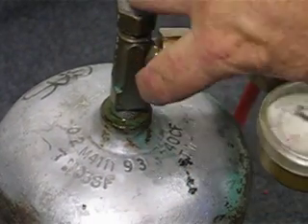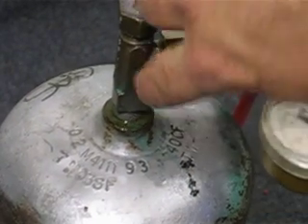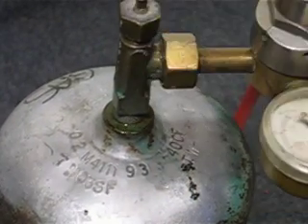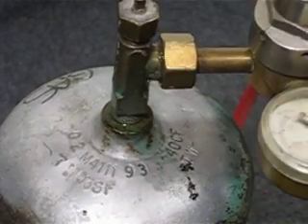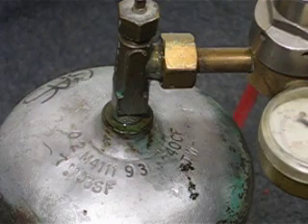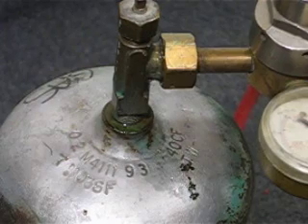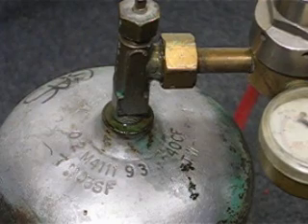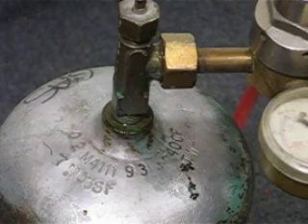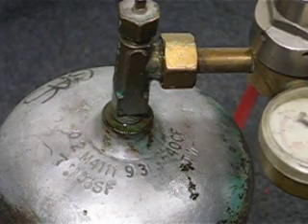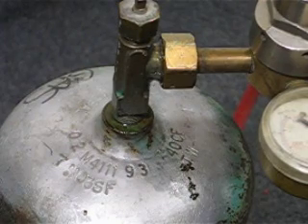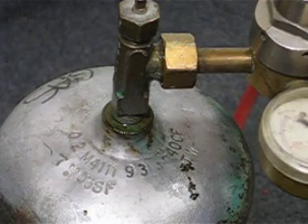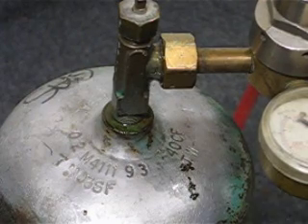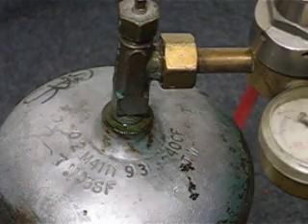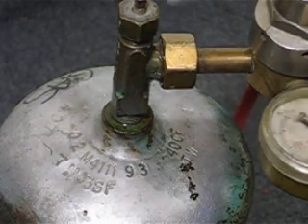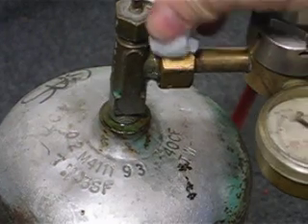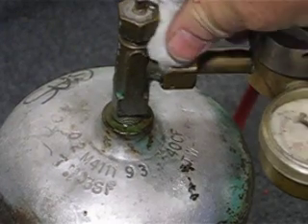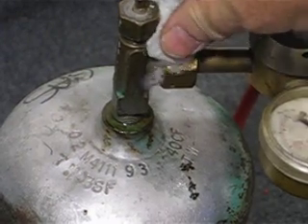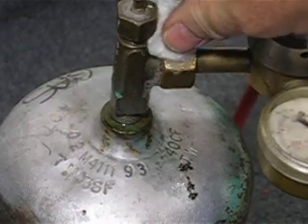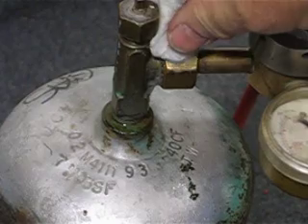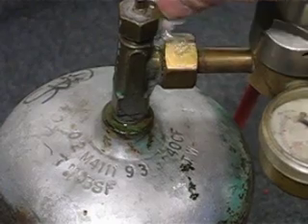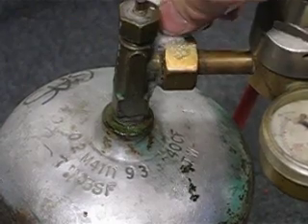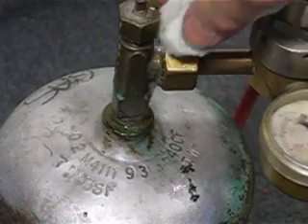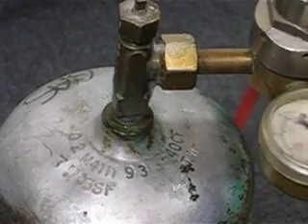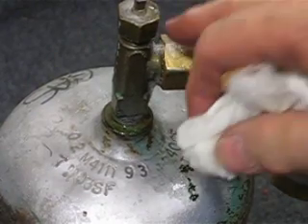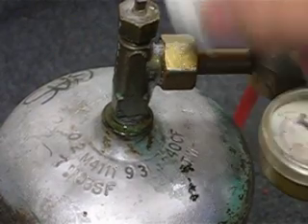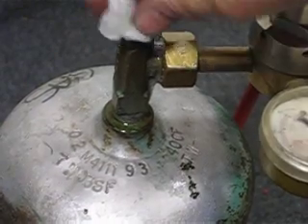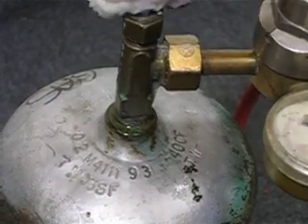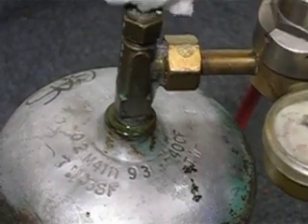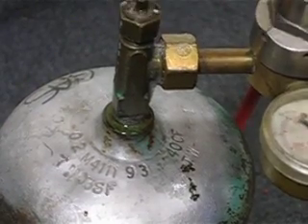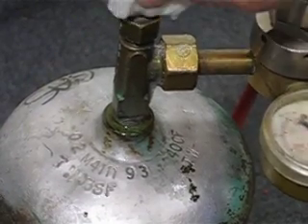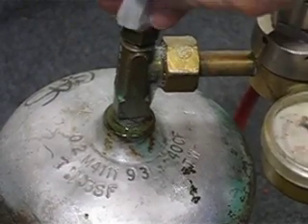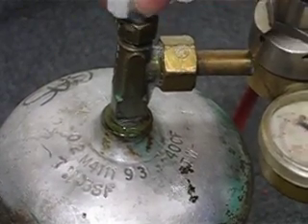Get some more soap on there. I'm going to do a paper test. Now you're not getting any bubbles there. Test the top of the tank.